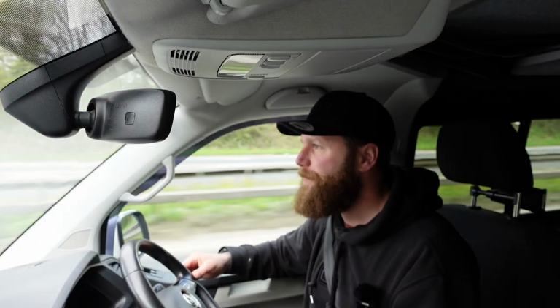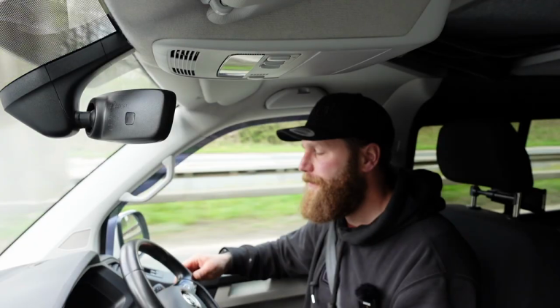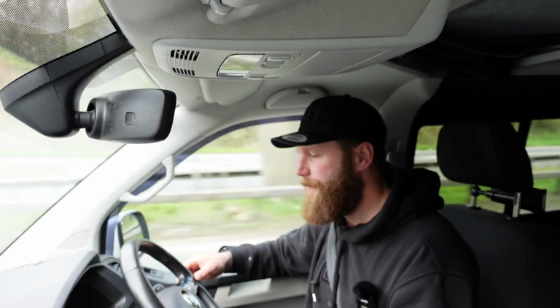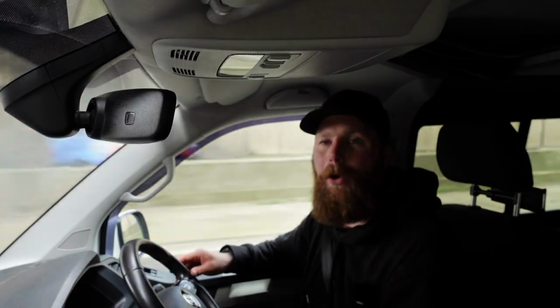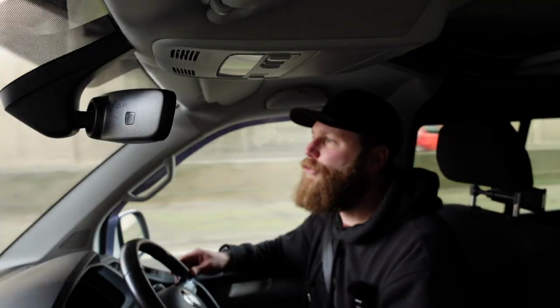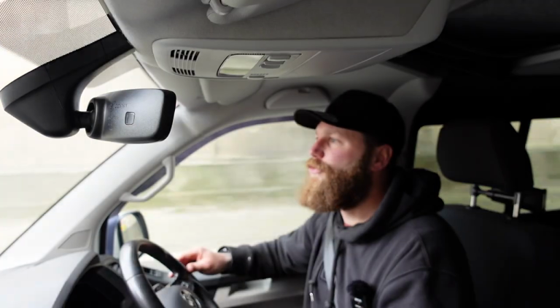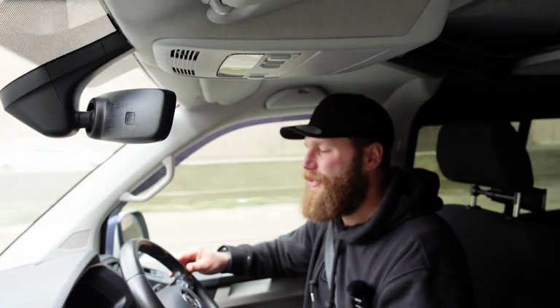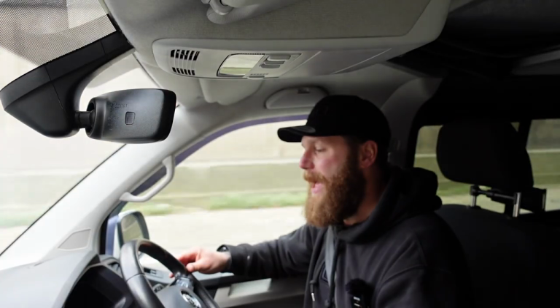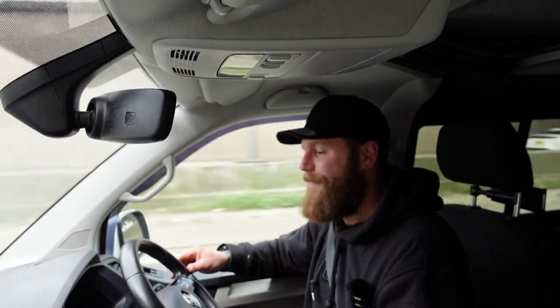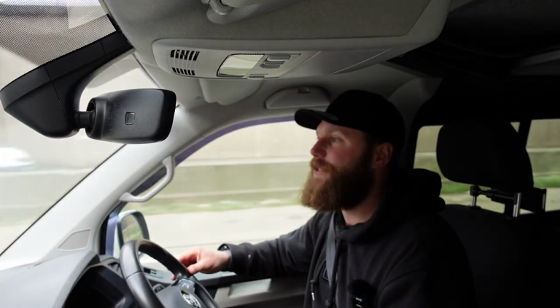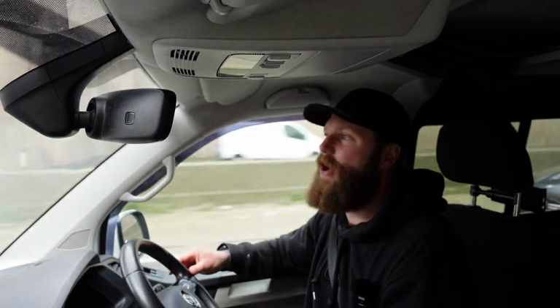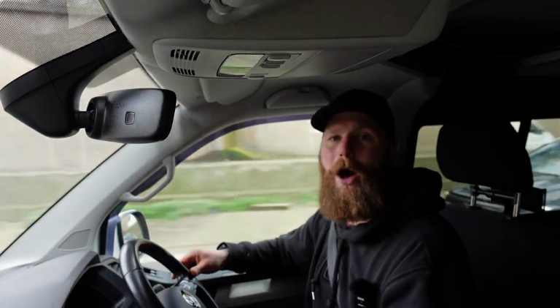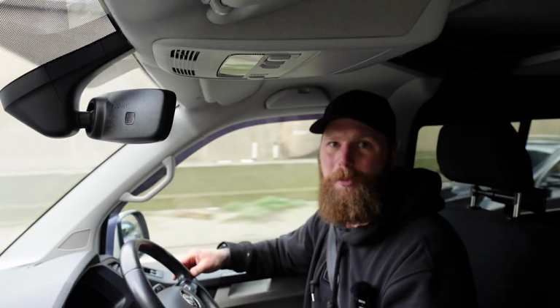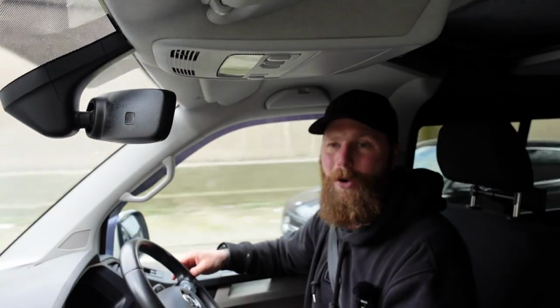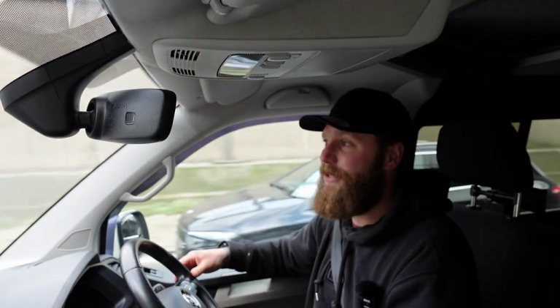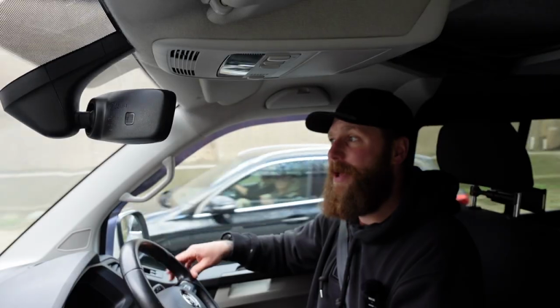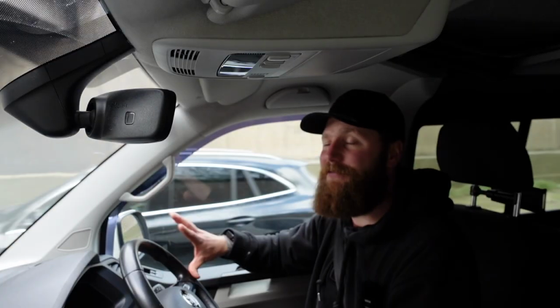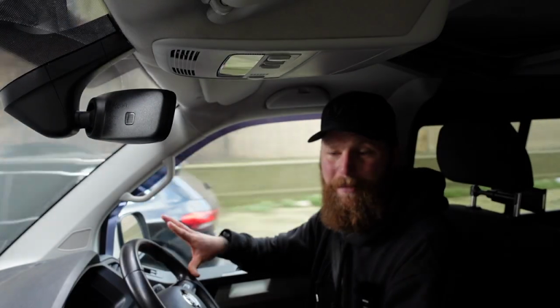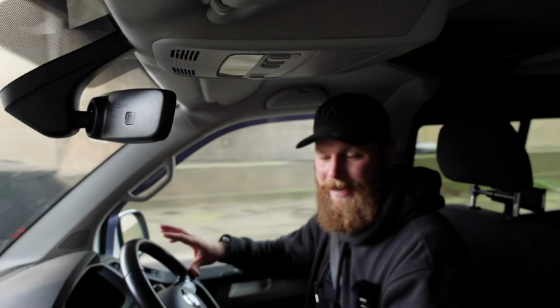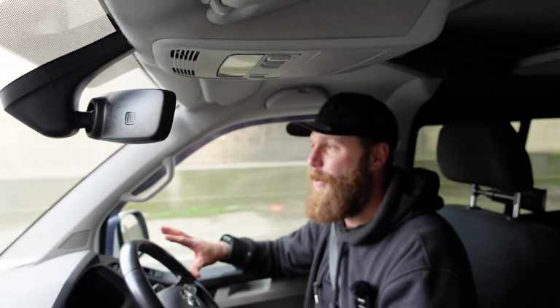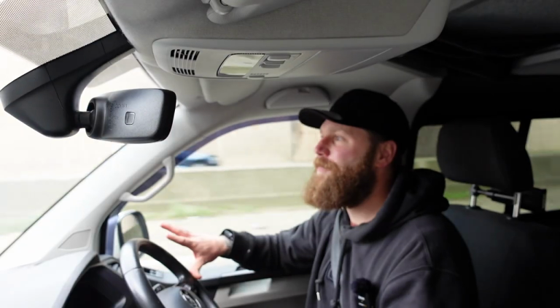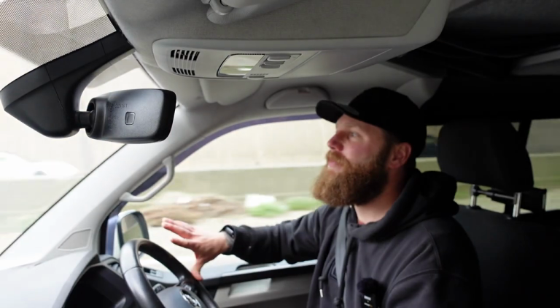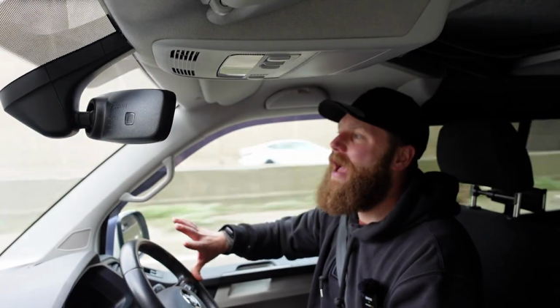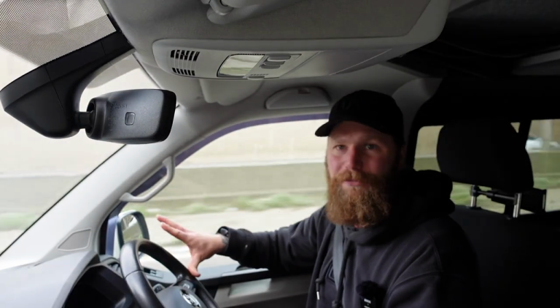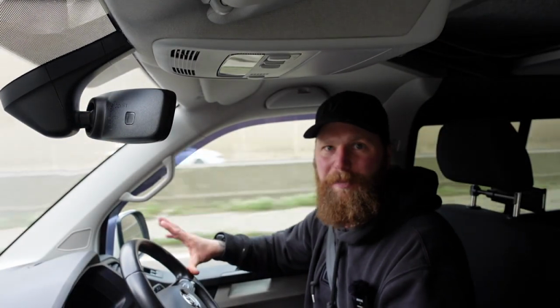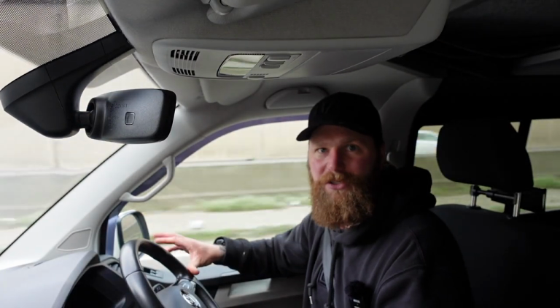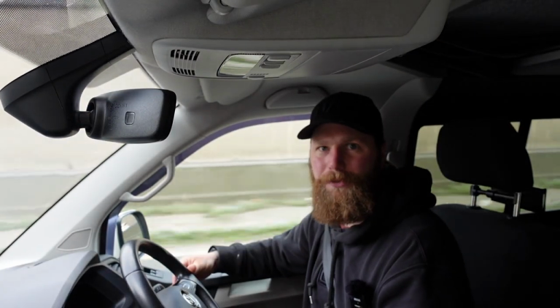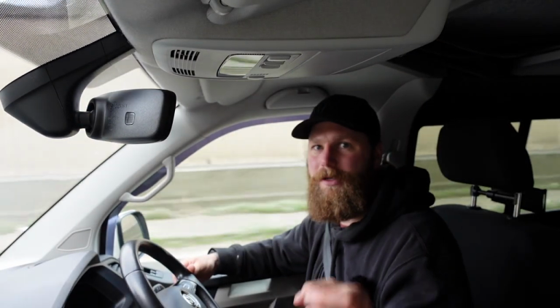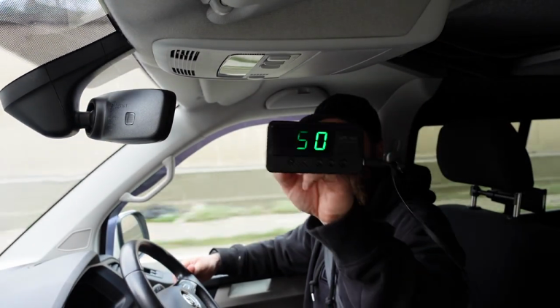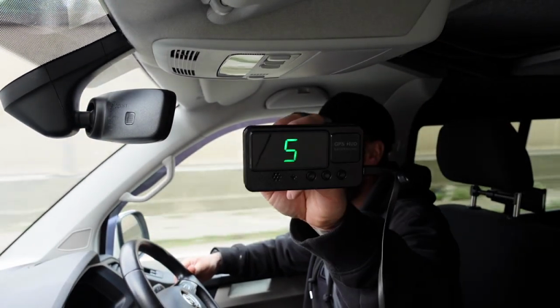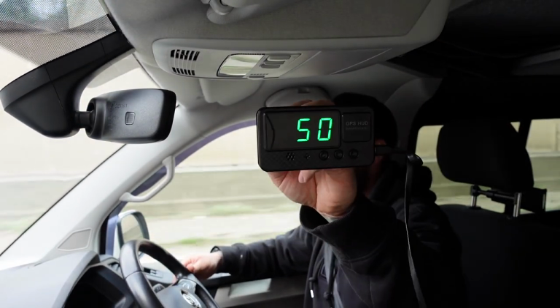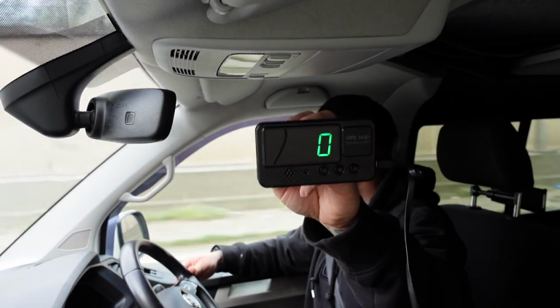I have now got my cruise control set at 45 miles per hour because I am in a 50 mile an hour average speed zone. Check that out.